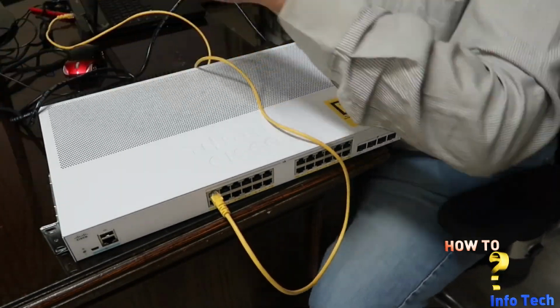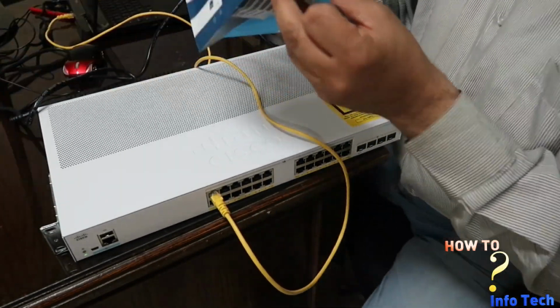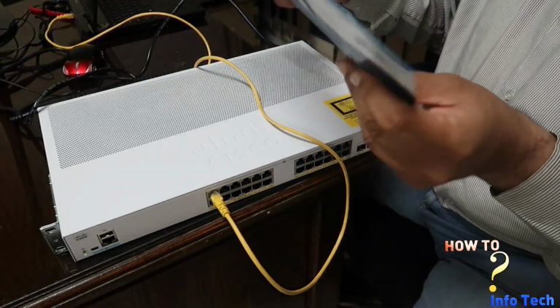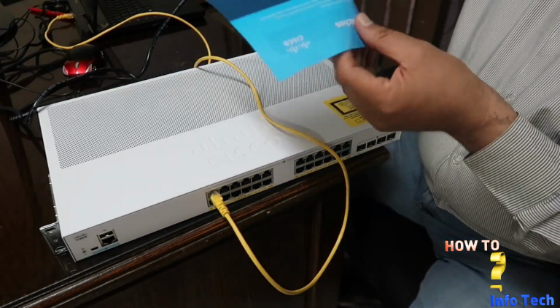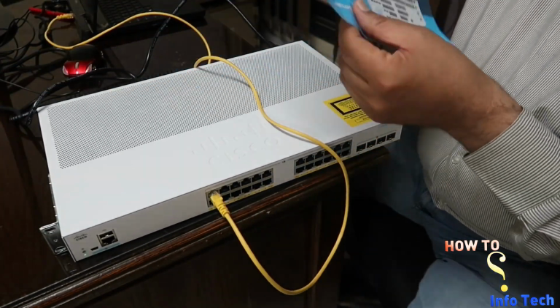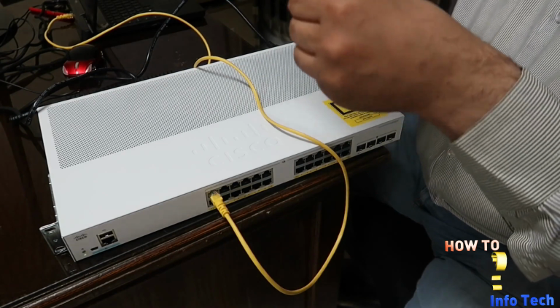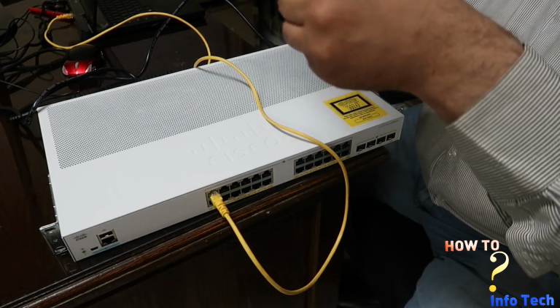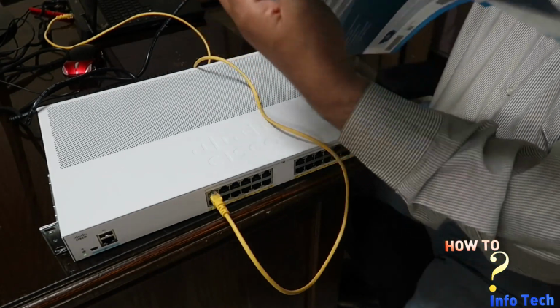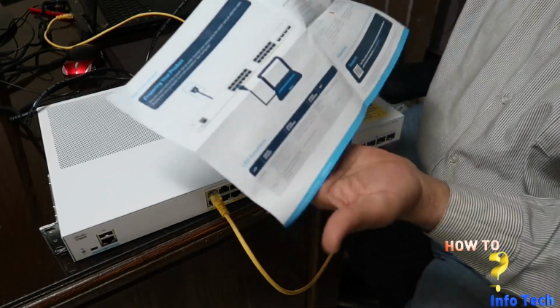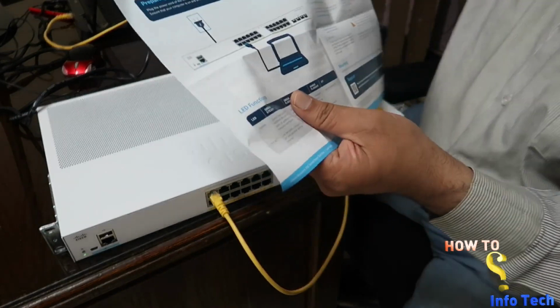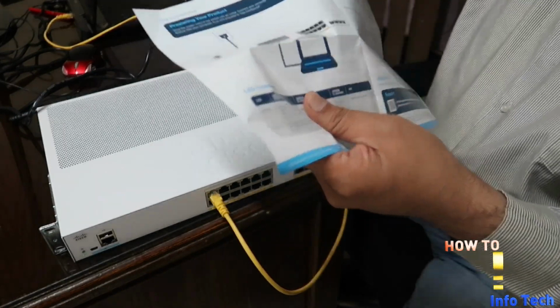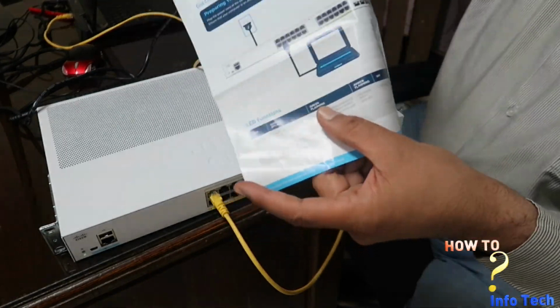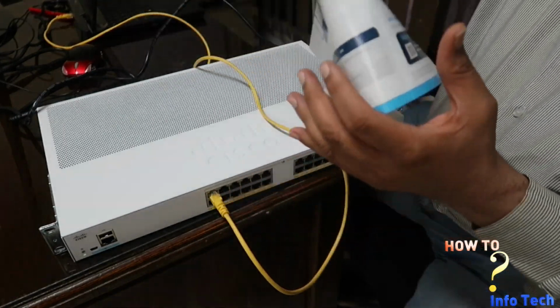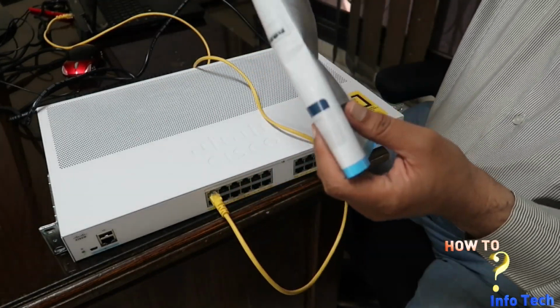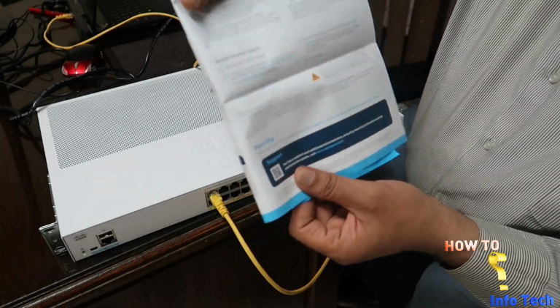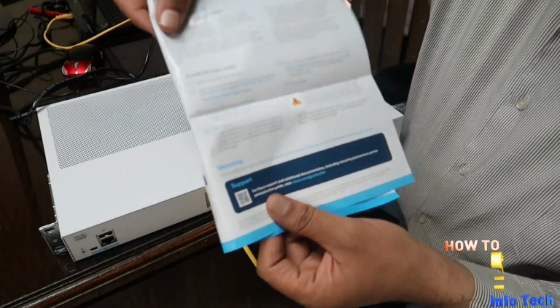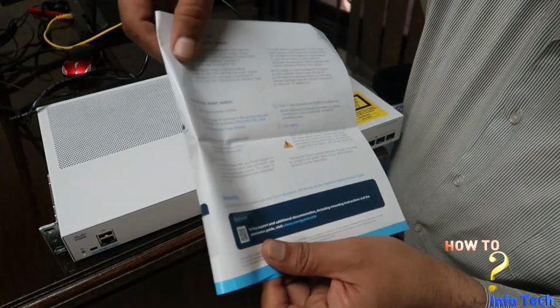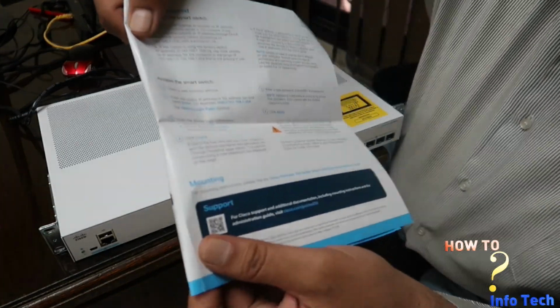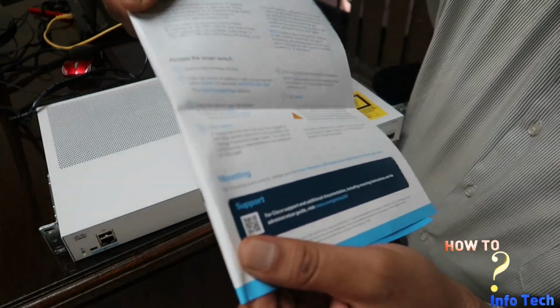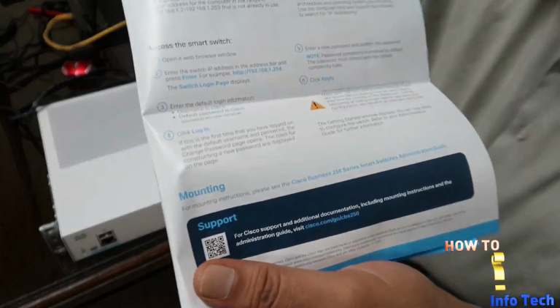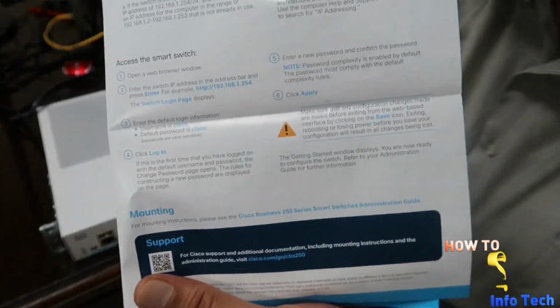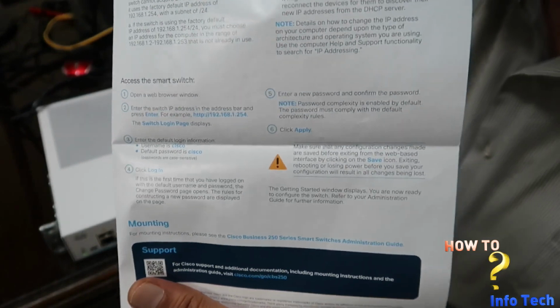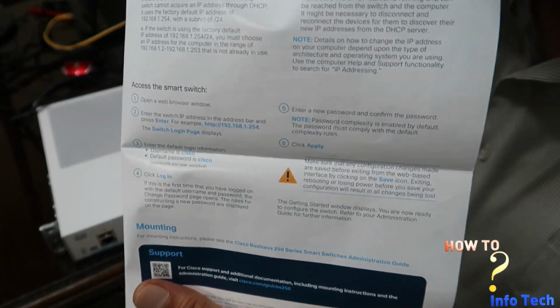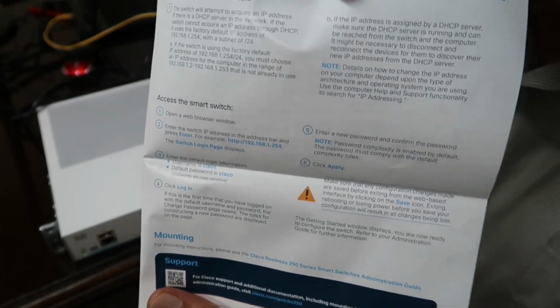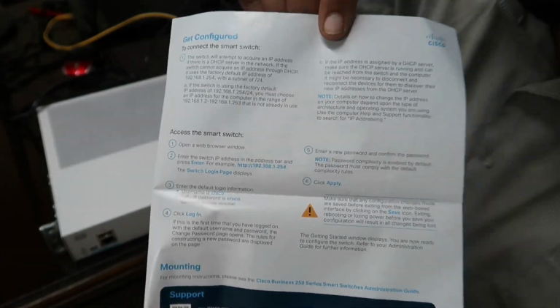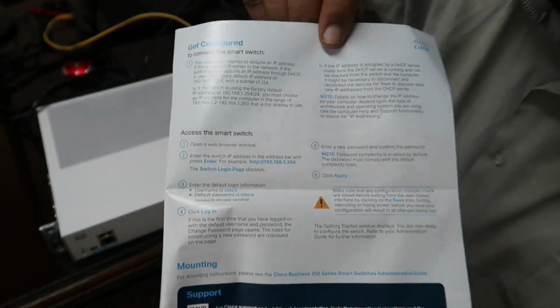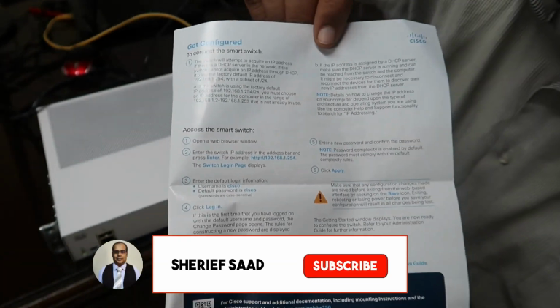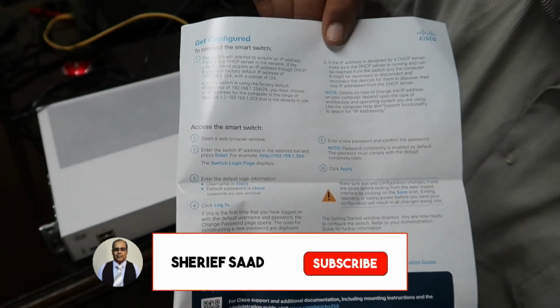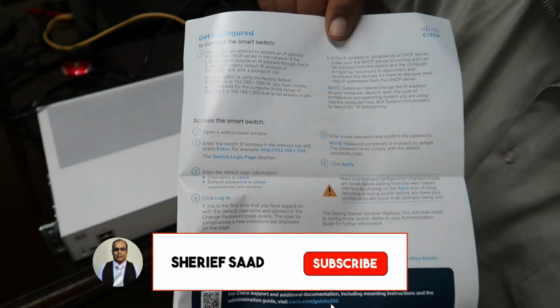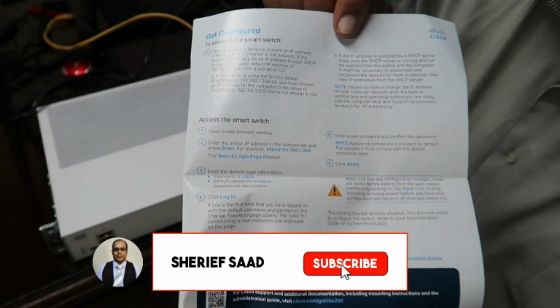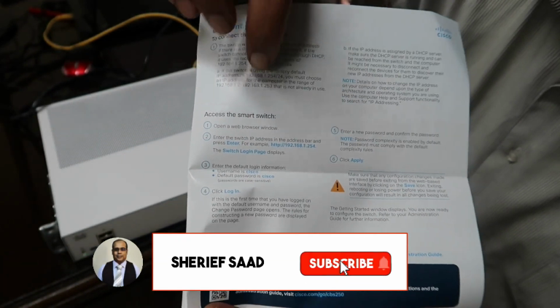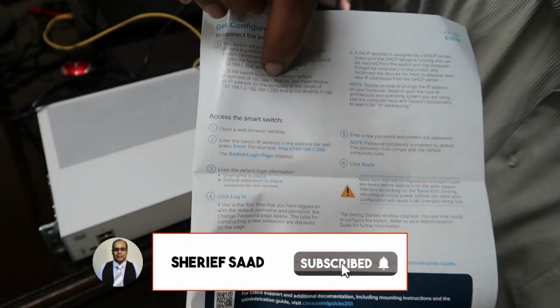The default IP setting is 192.168.1.254. In the next video, I will show you how to configure VLANs.